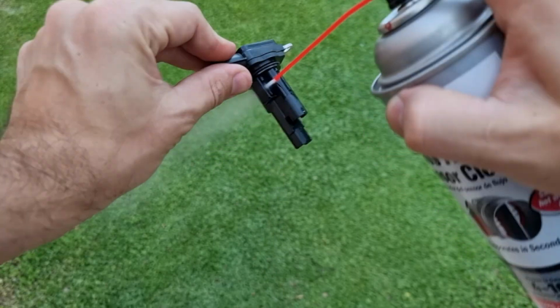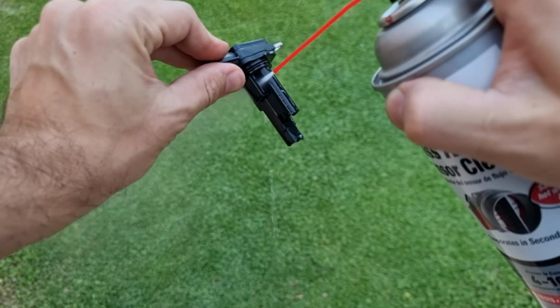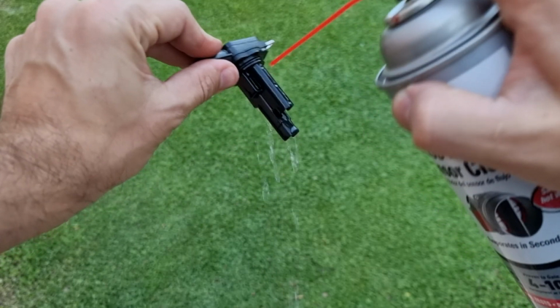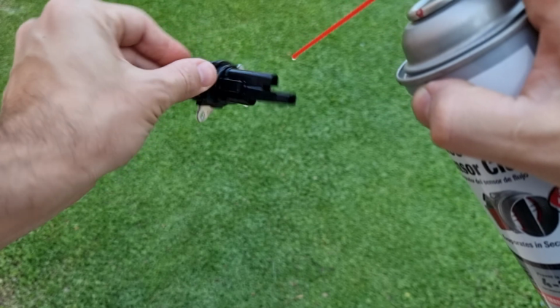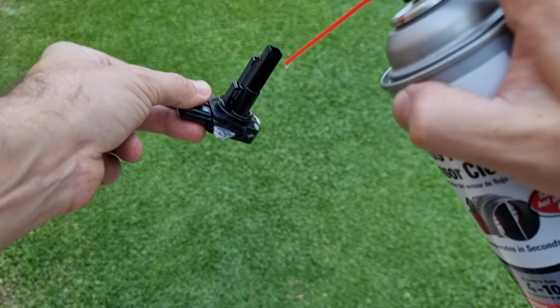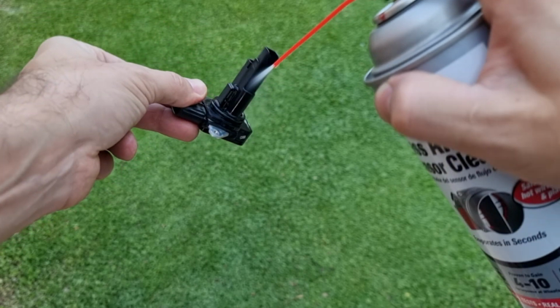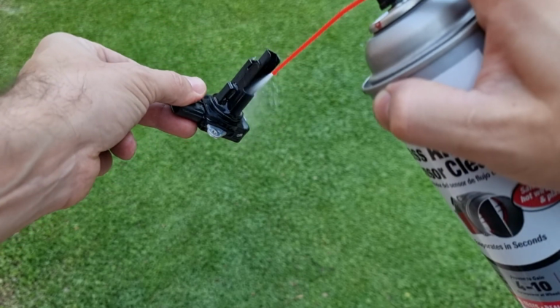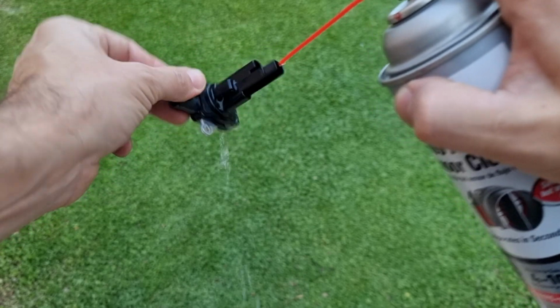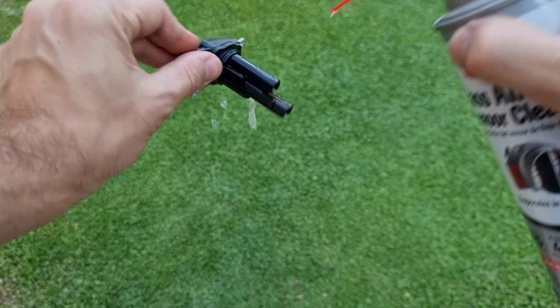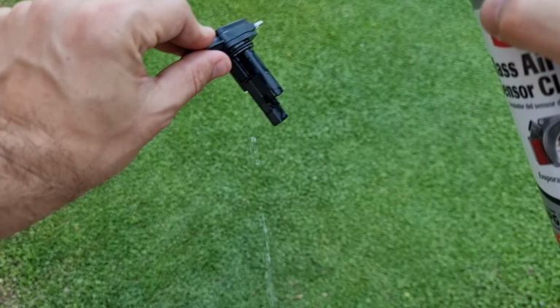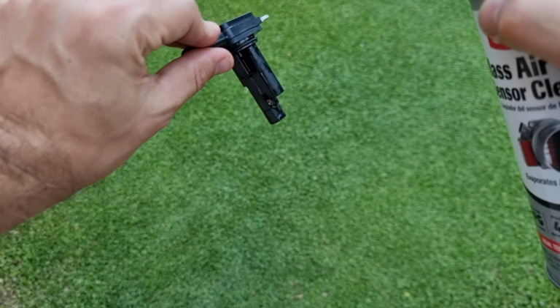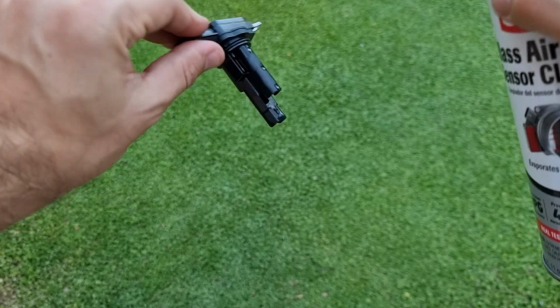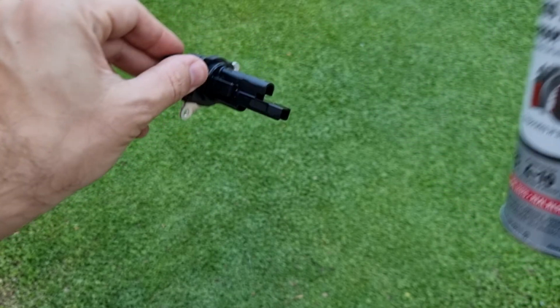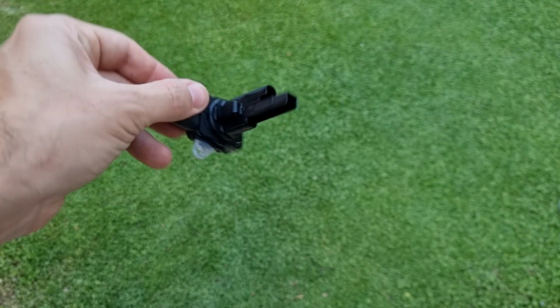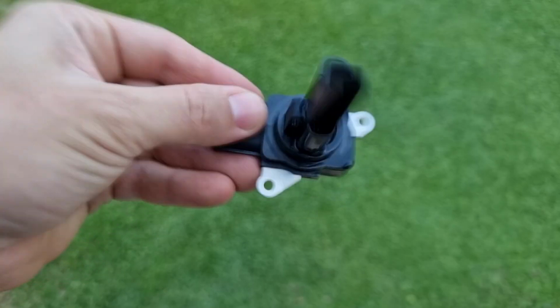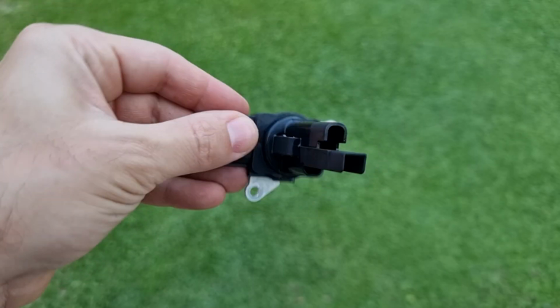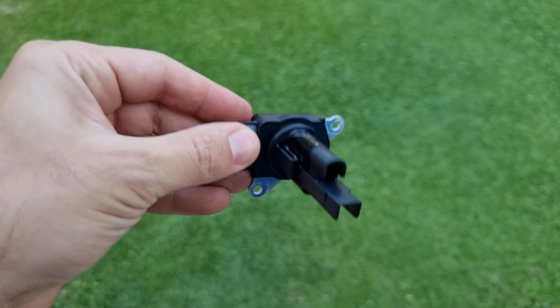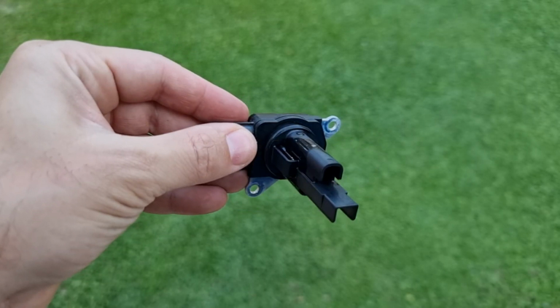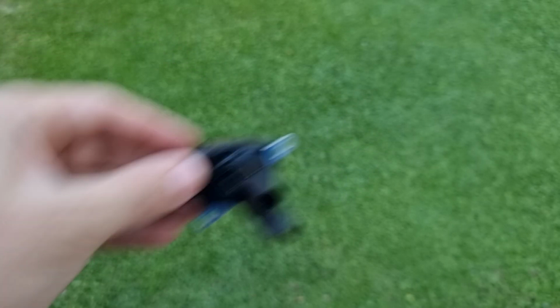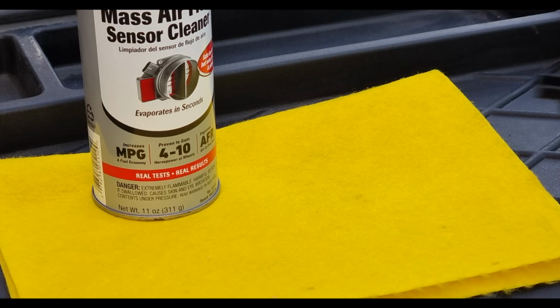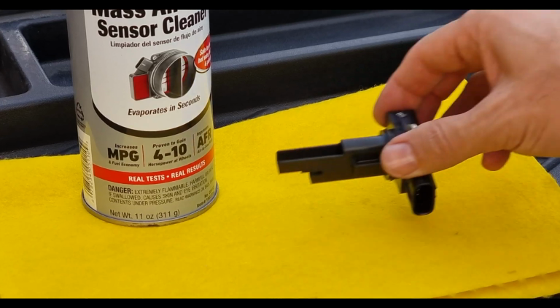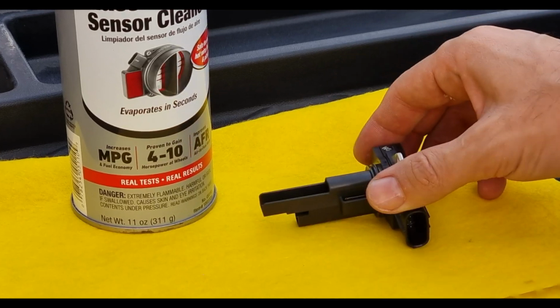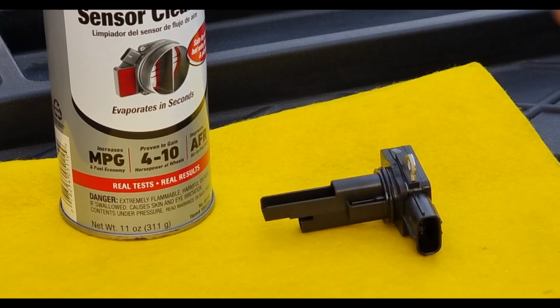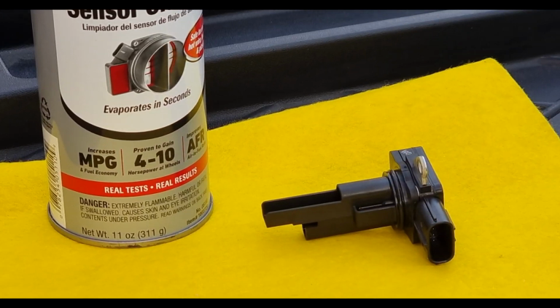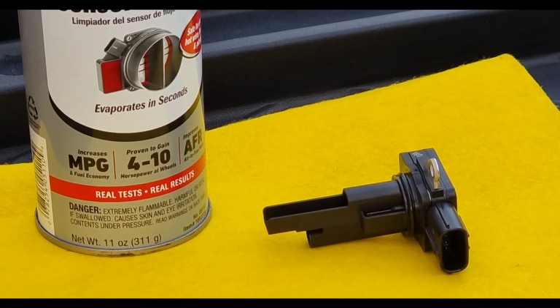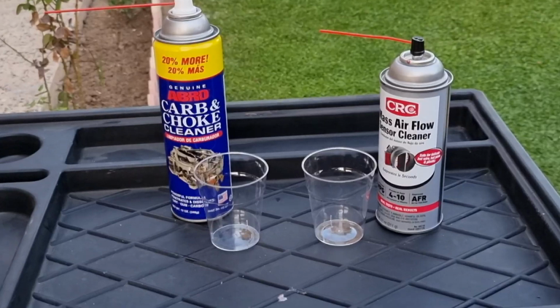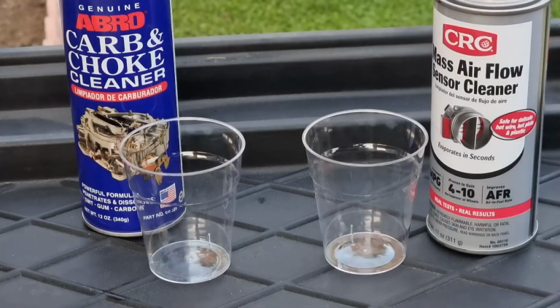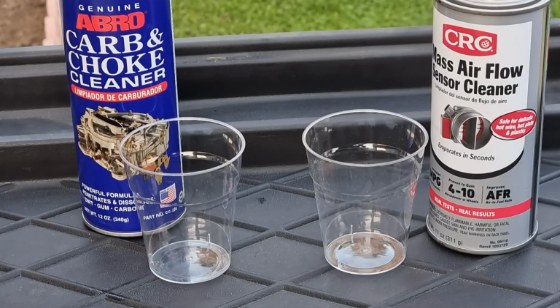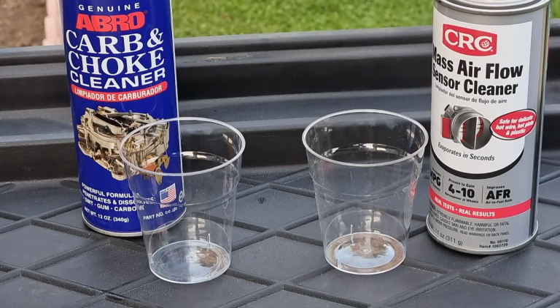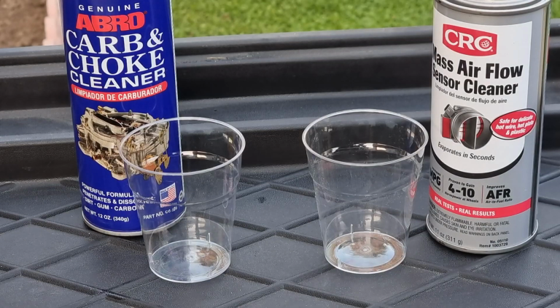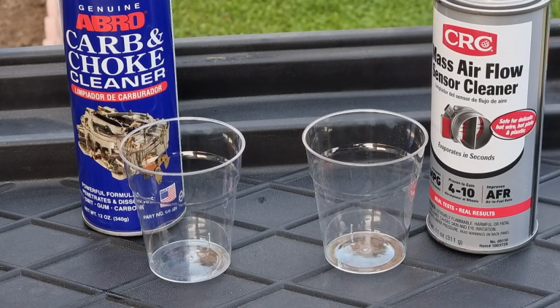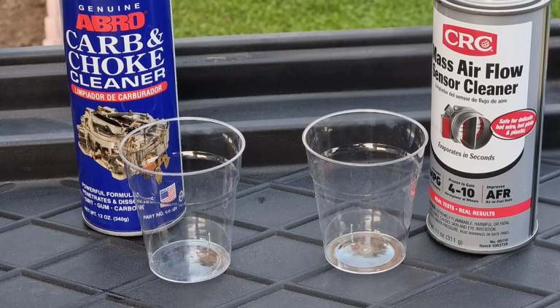It's recommended to let it dry completely for half an hour. We're gonna leave it here to dry while I show you why you should not be using other cleaners for a mass airflow sensor.